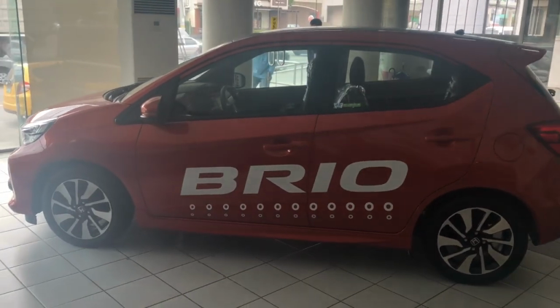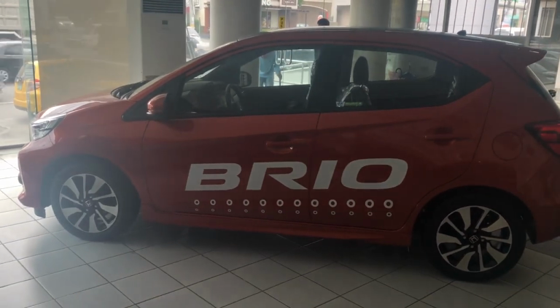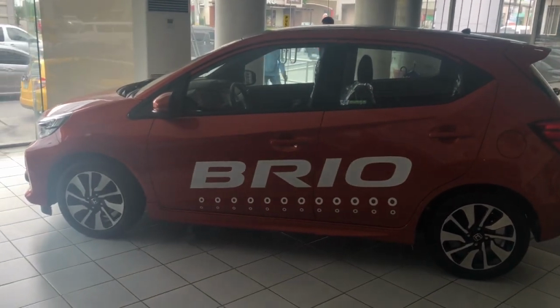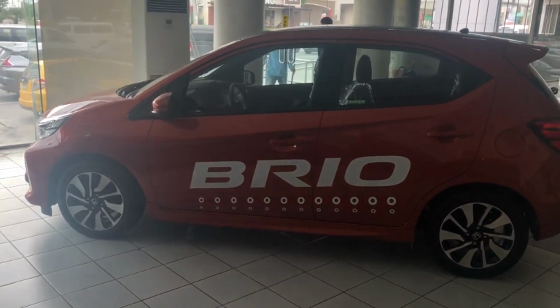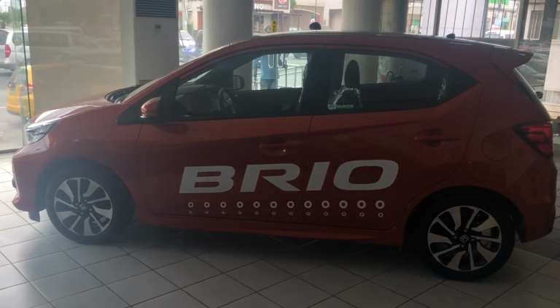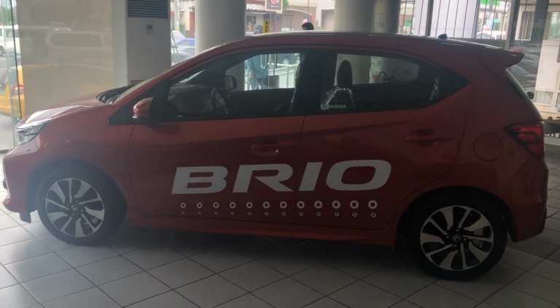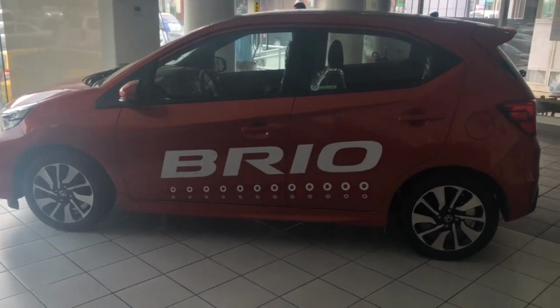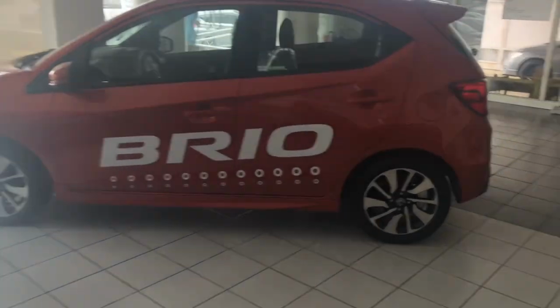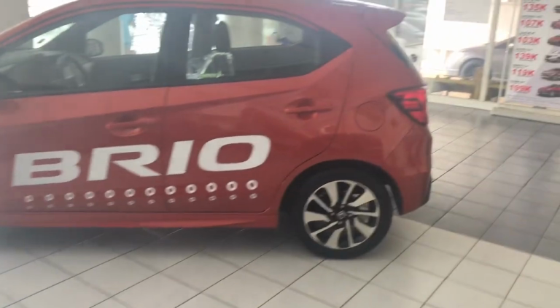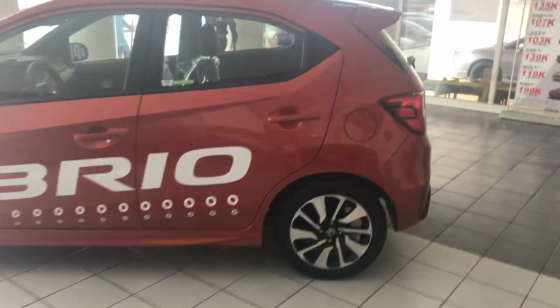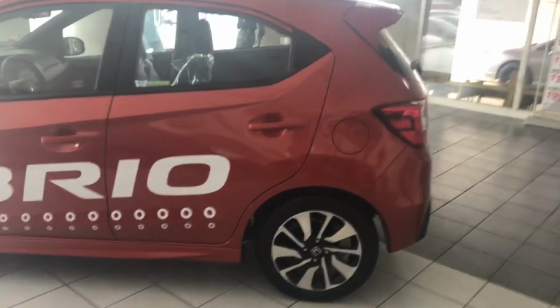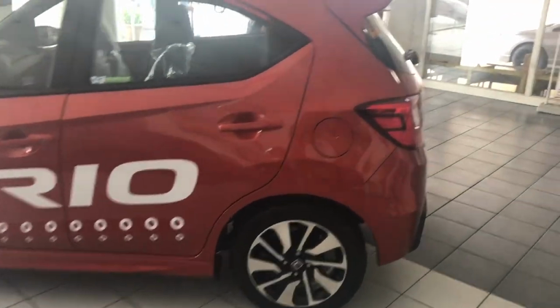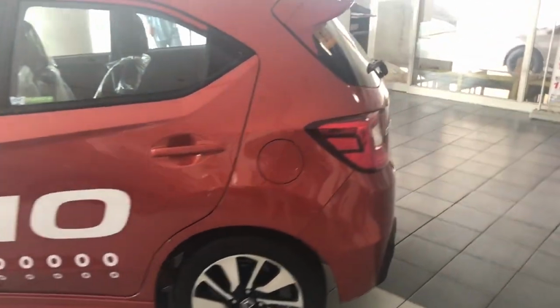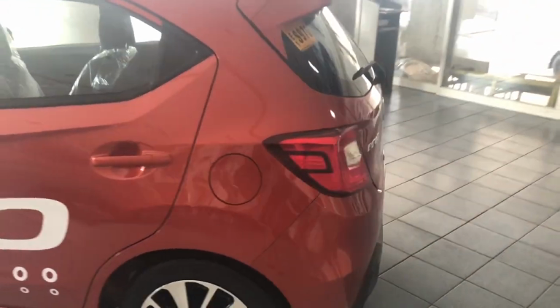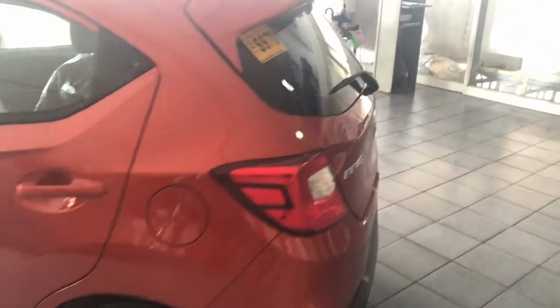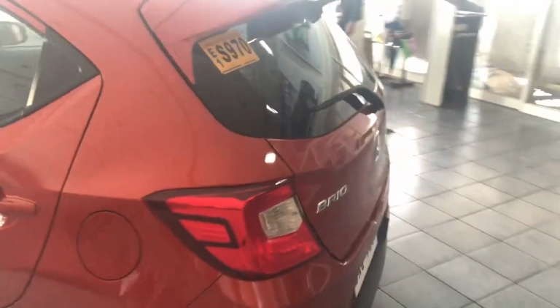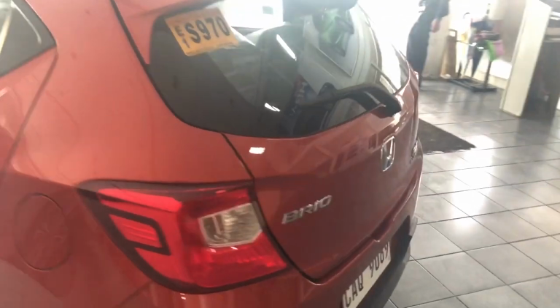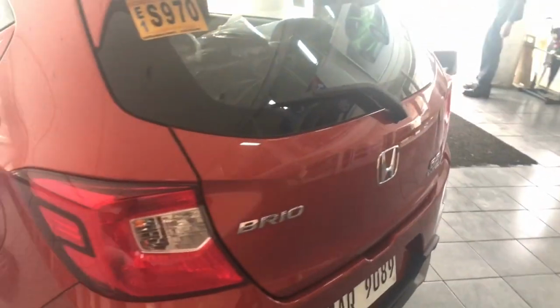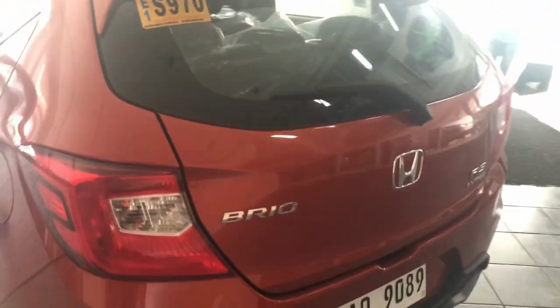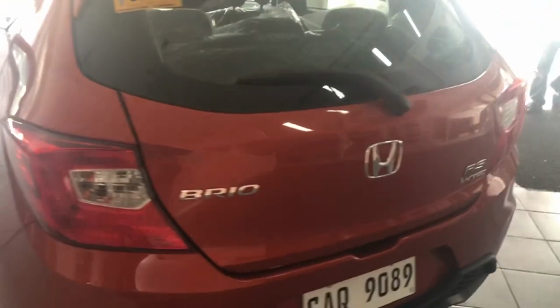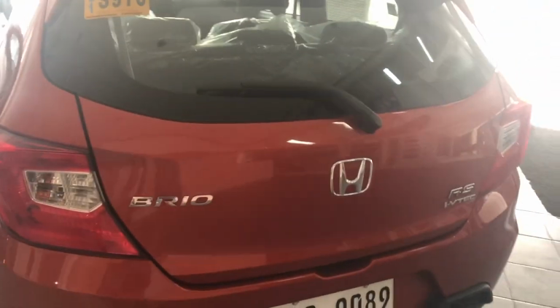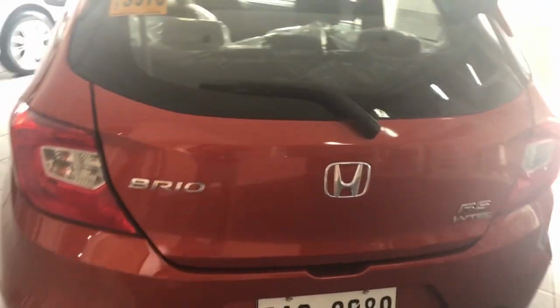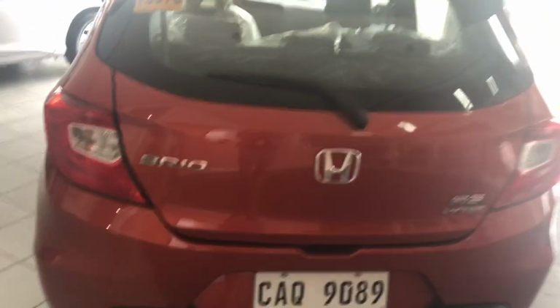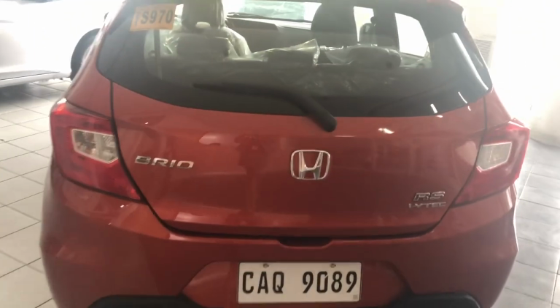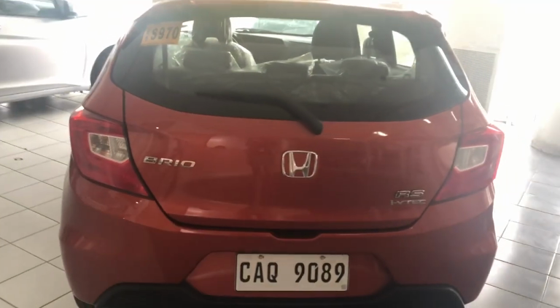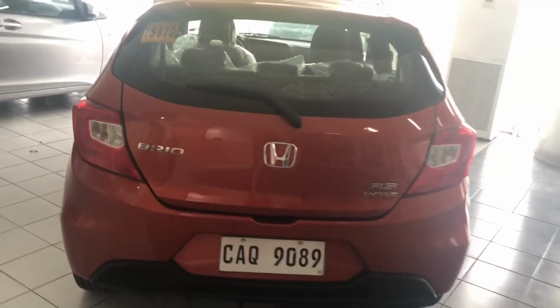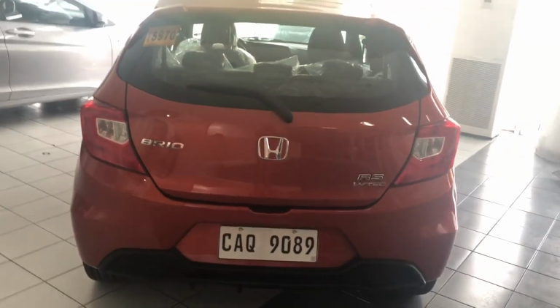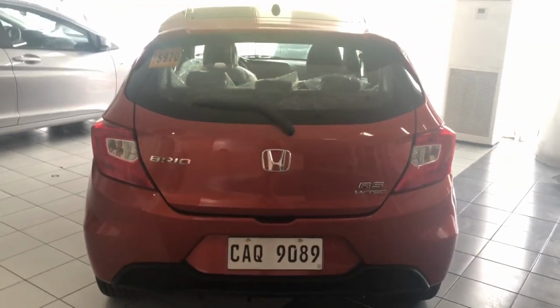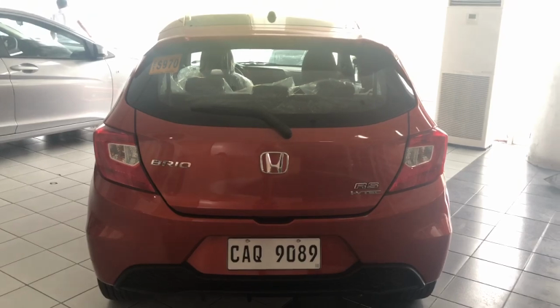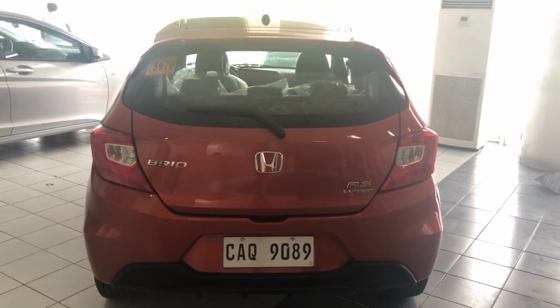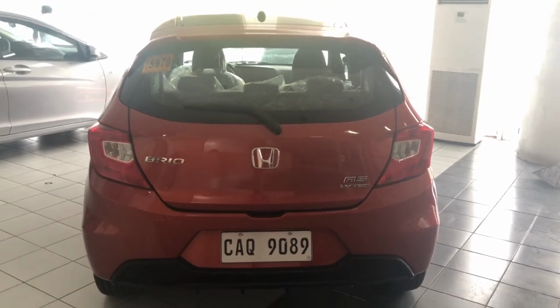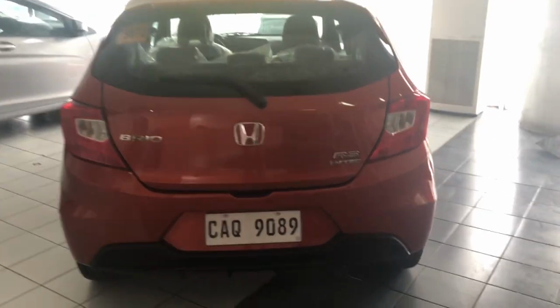Compared to its predecessor, mas malaki siya in terms of width and cabin room. Plus, it is completely redesigned. For the rear side naman, it has the RS badge and meron na siyang RS spoiler and tail lamps are LED.